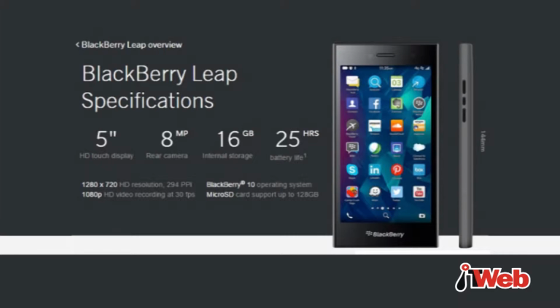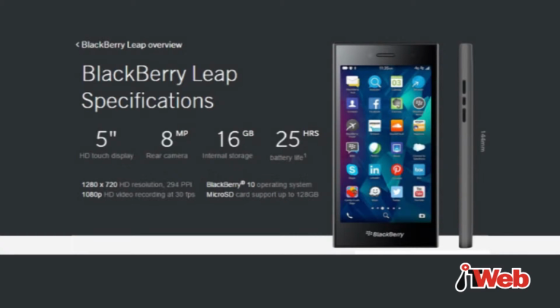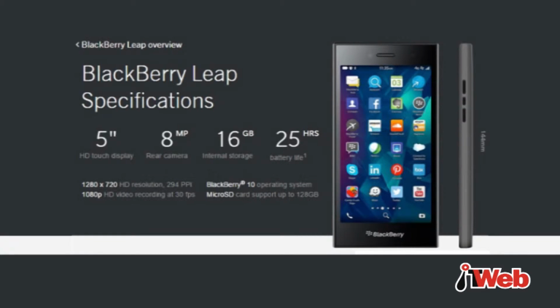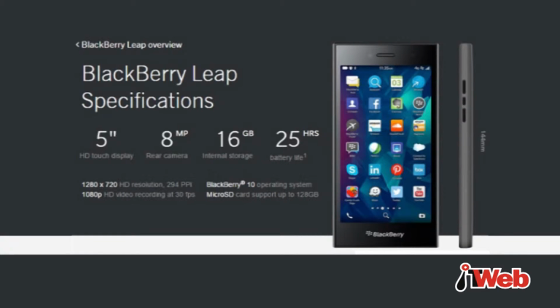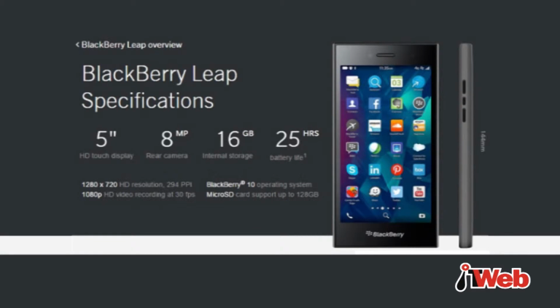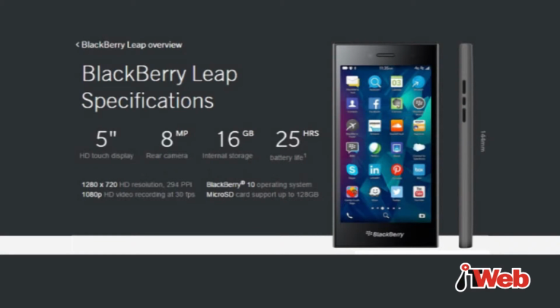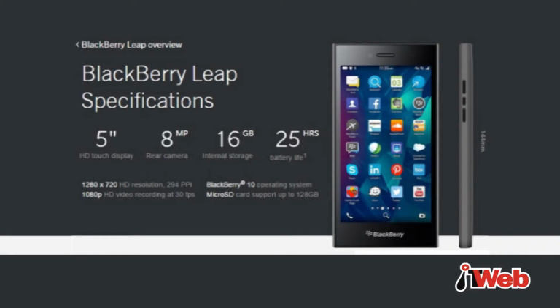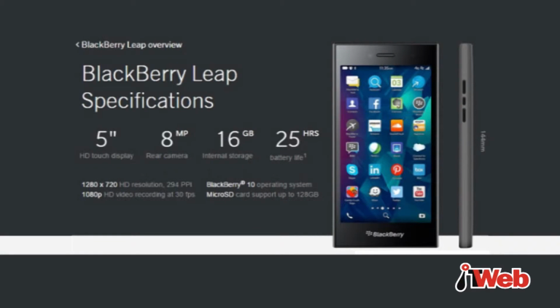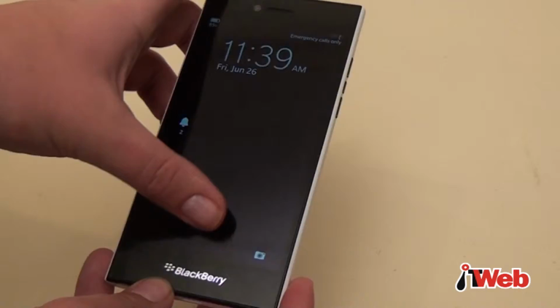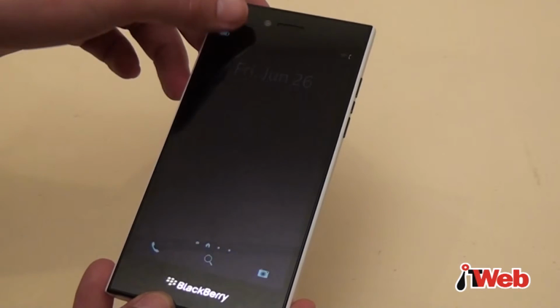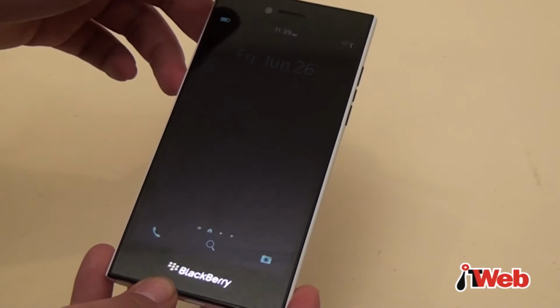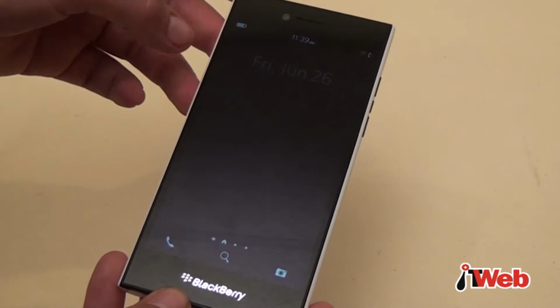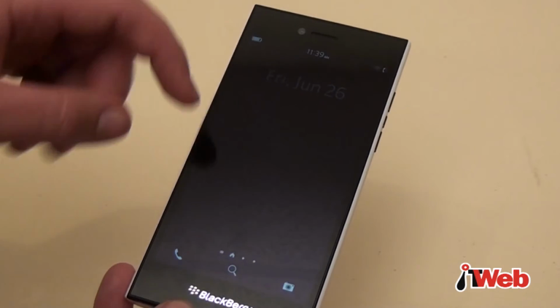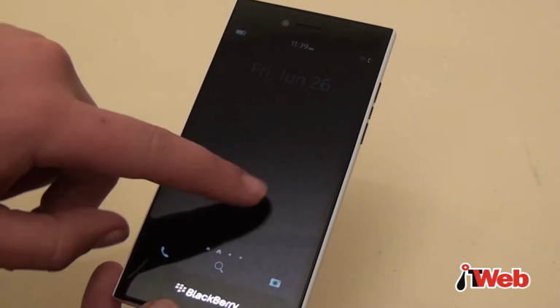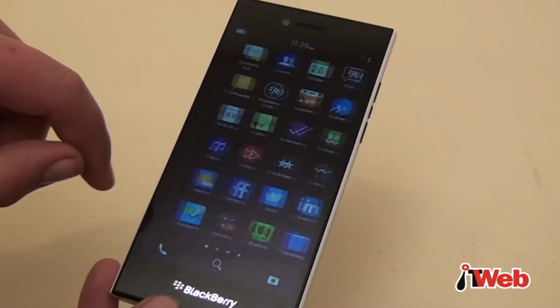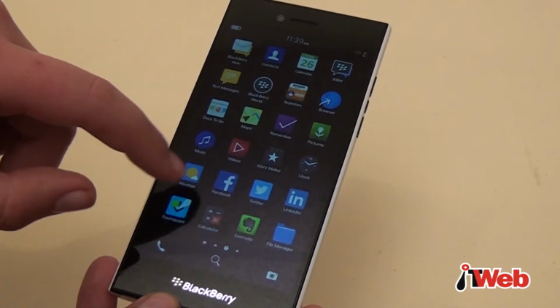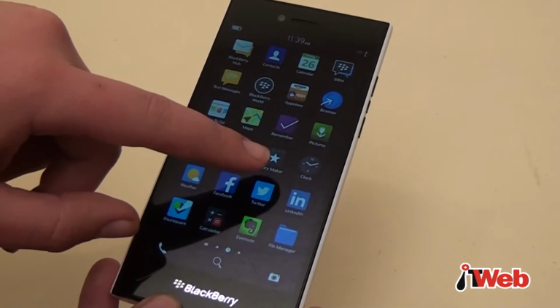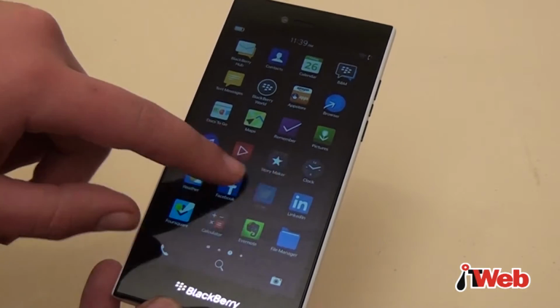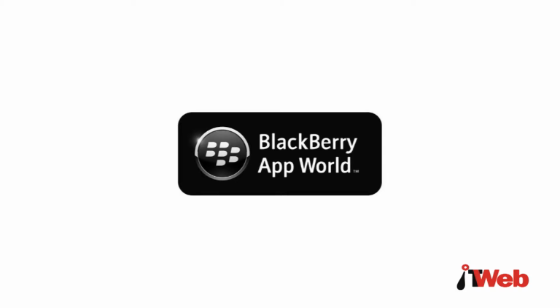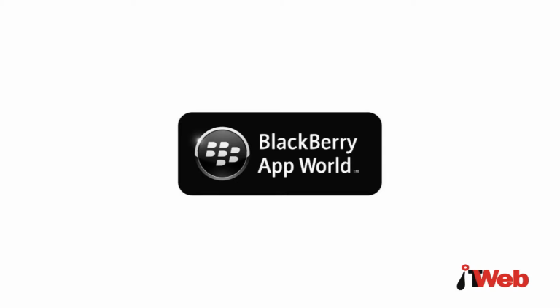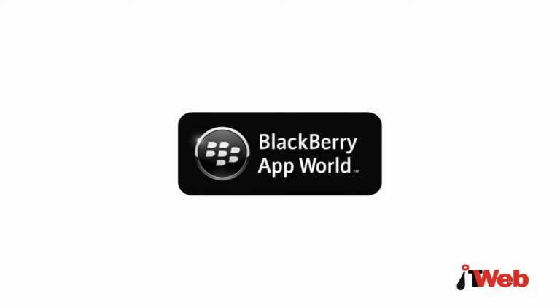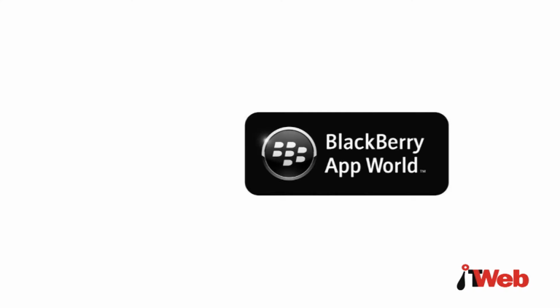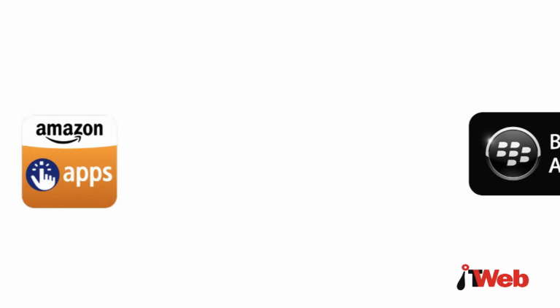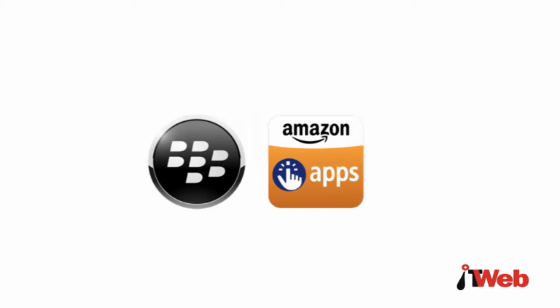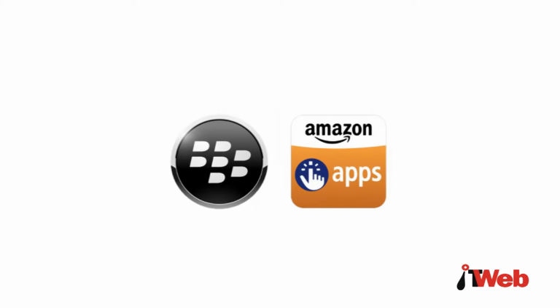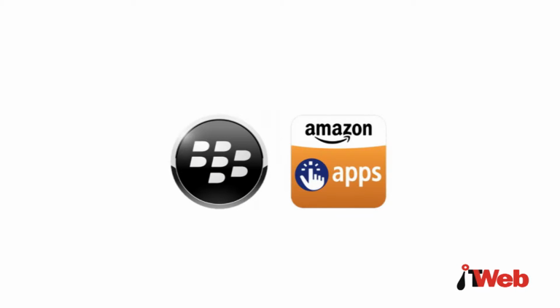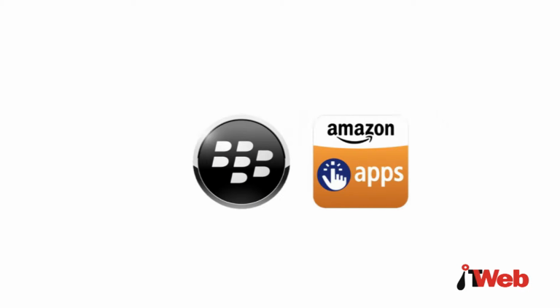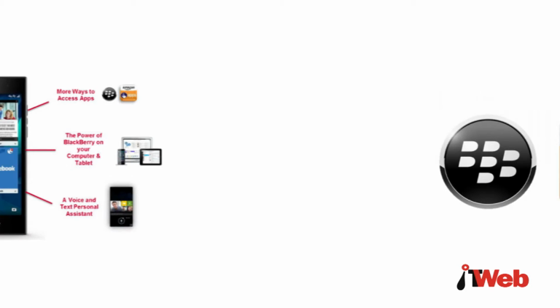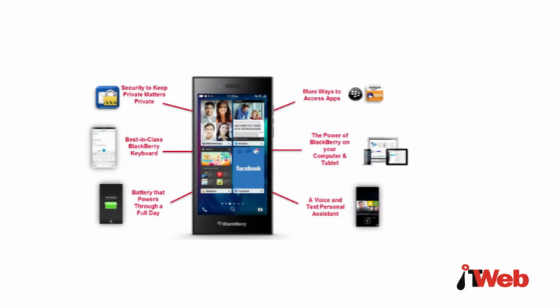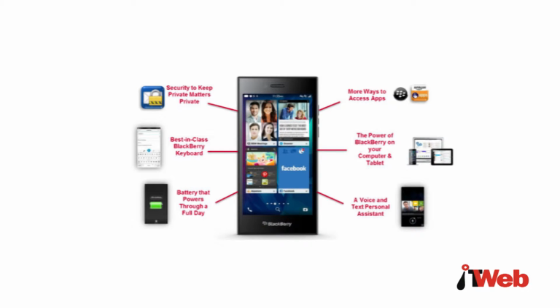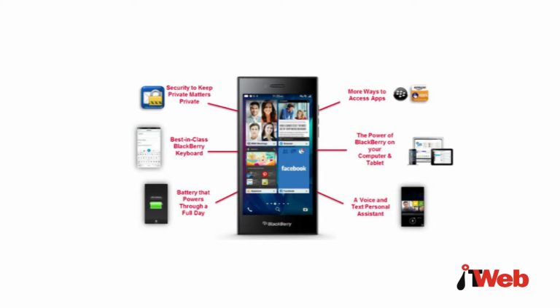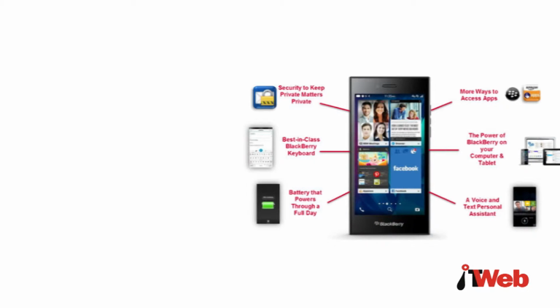The battery life is long and allows for 25 hours of heavy usage. The device comes with the latest BlackBerry operating system, 10.3.1. It includes the BlackBerry App Store and support for Amazon's App Store, which gives users access to a selection of Android apps.